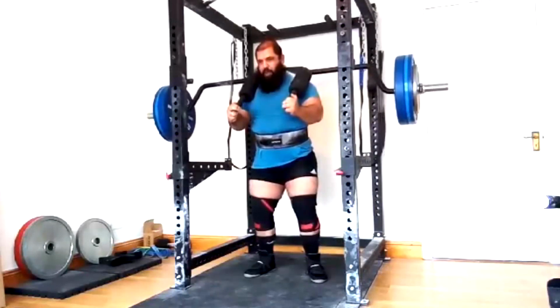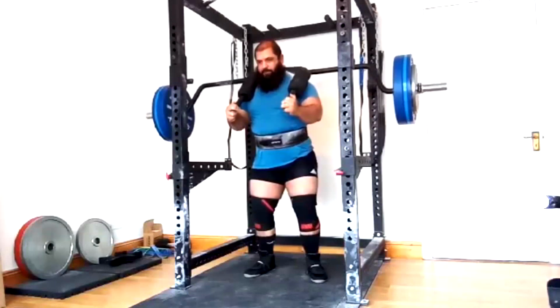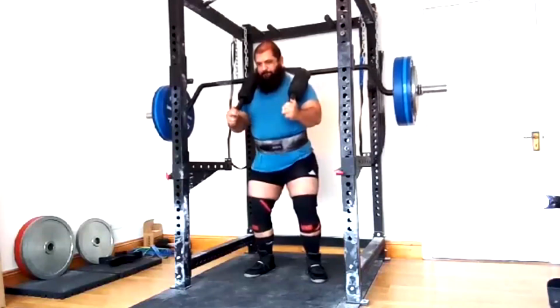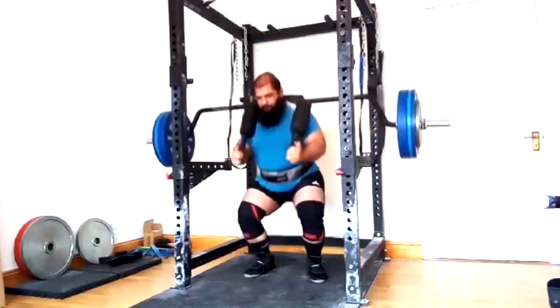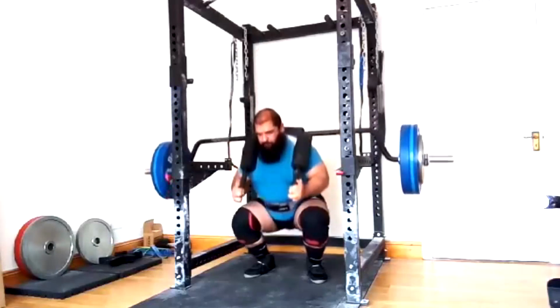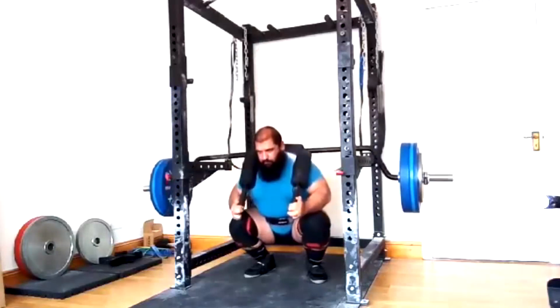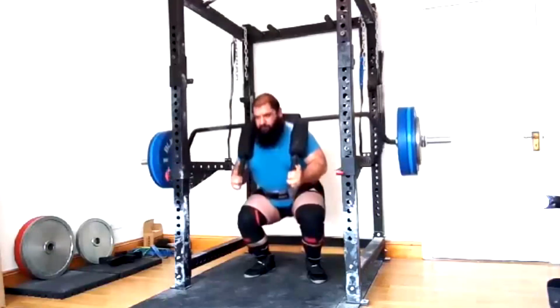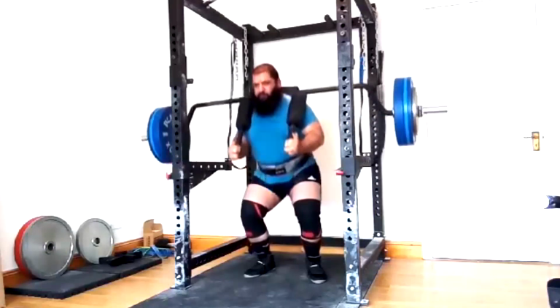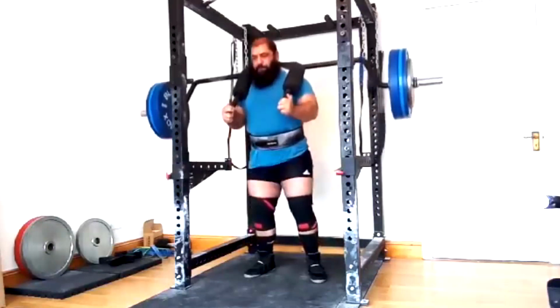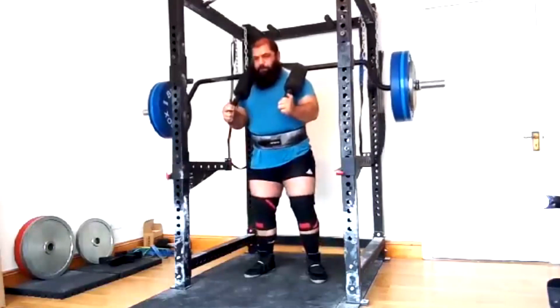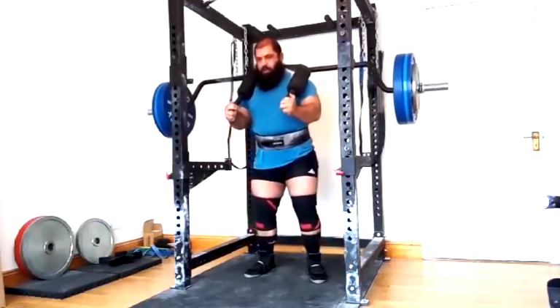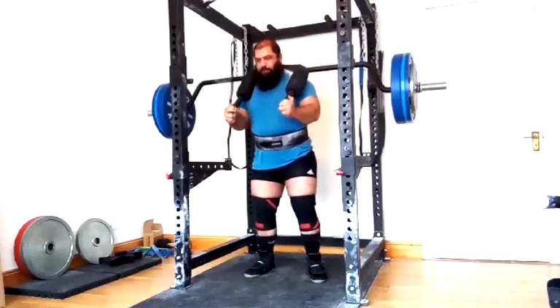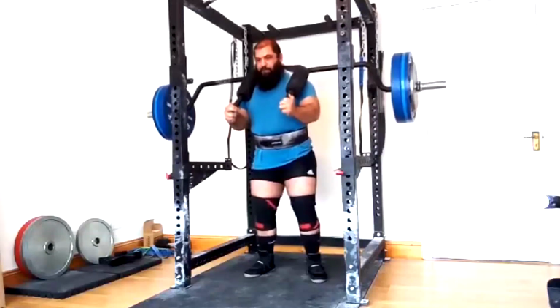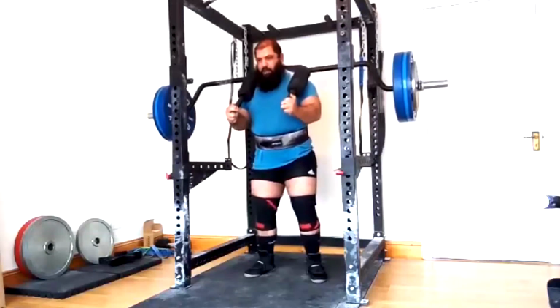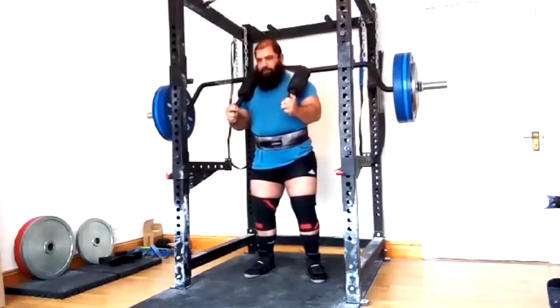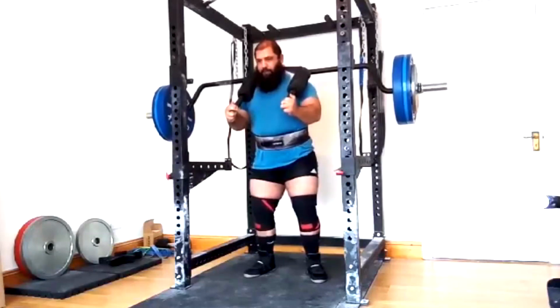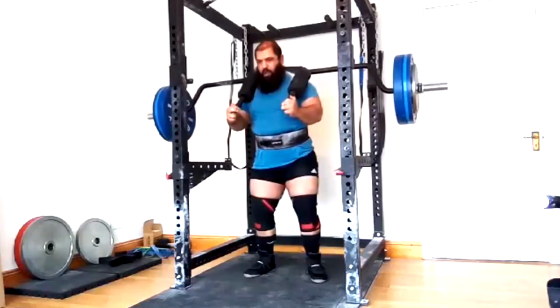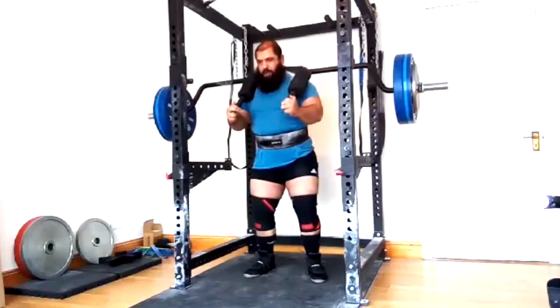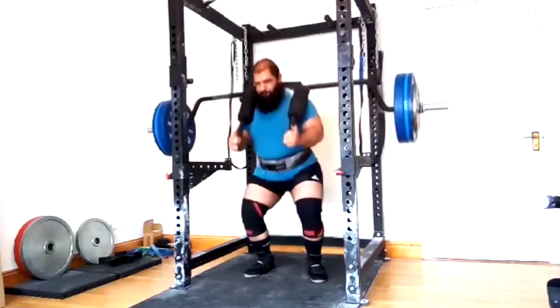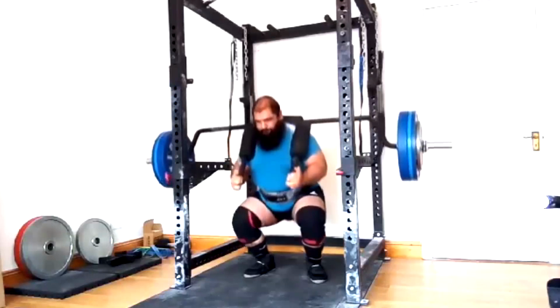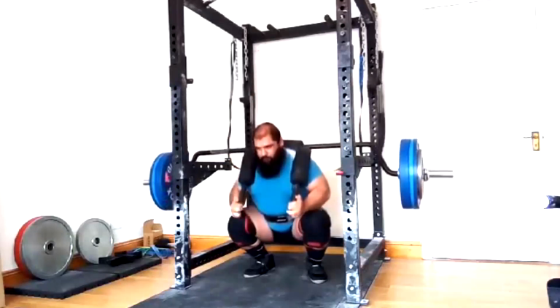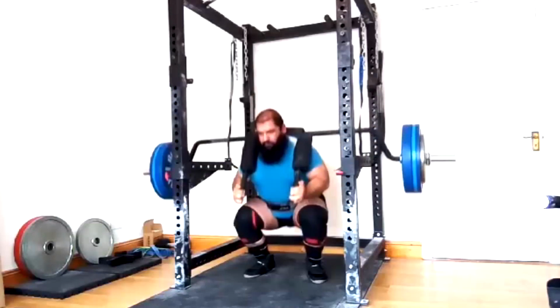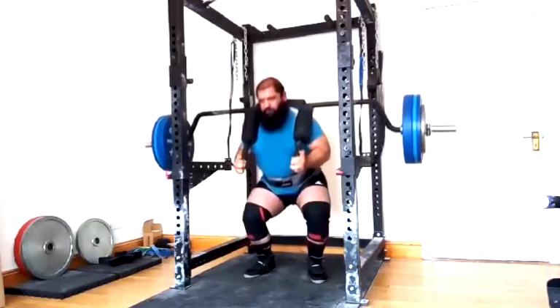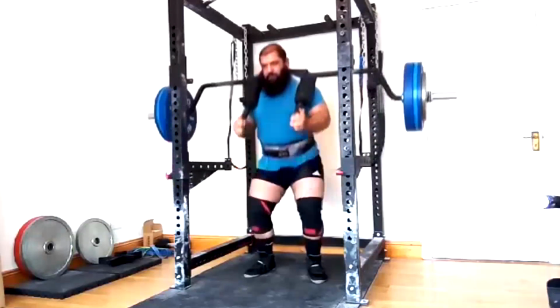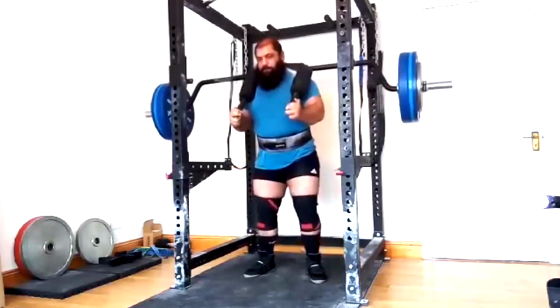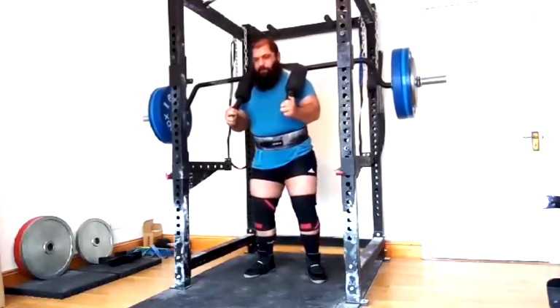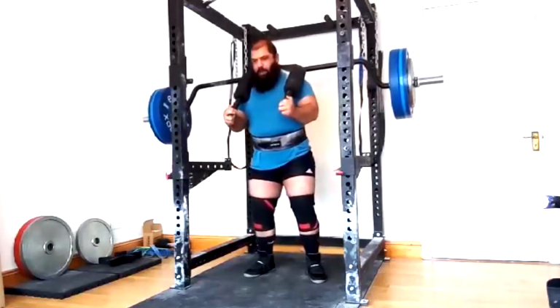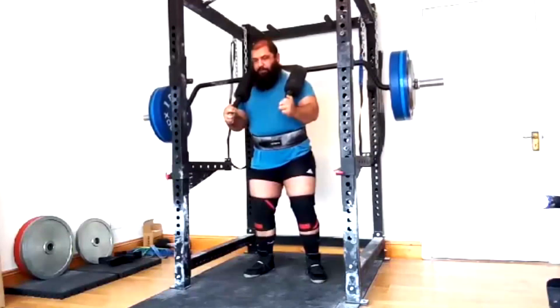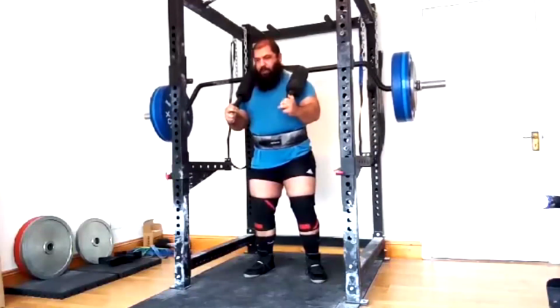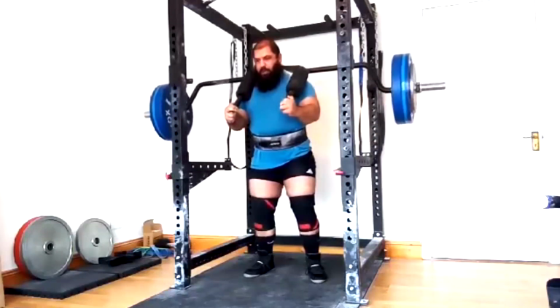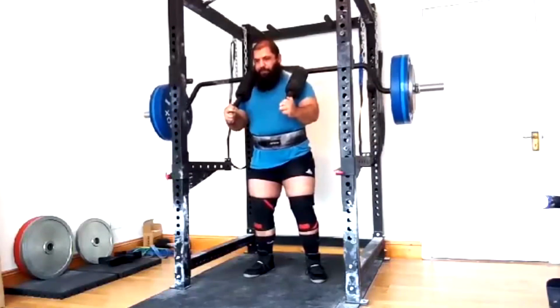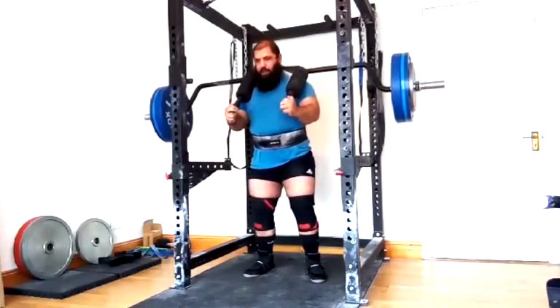Six reps on a 90% week on the safety bar squat, and the same thing on bench. So we're getting very respectable numbers on this safety bar.